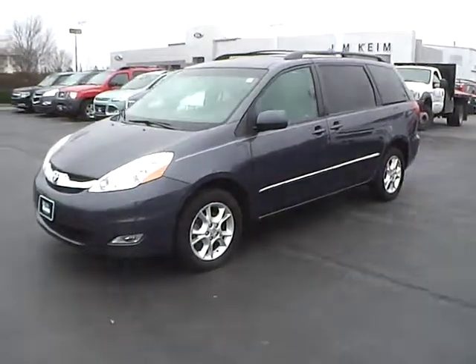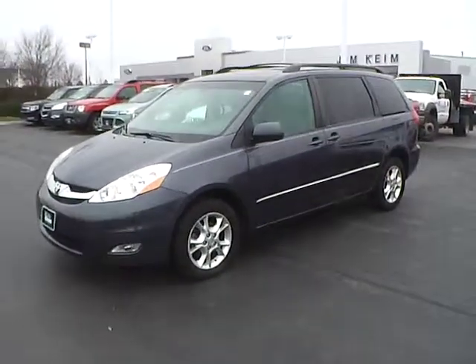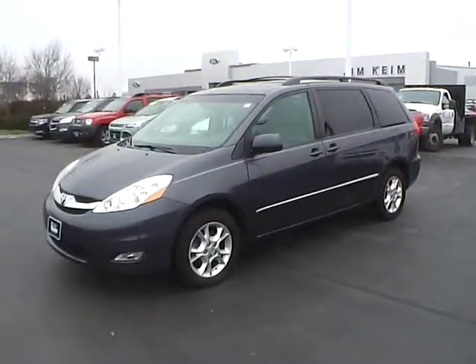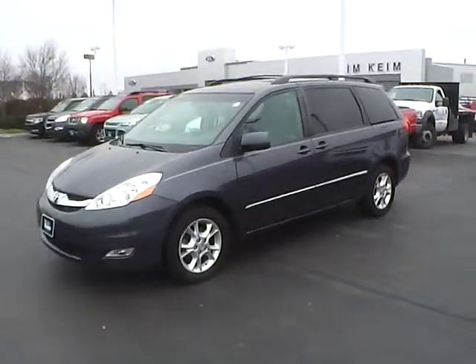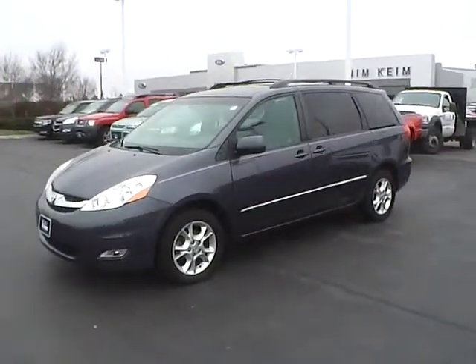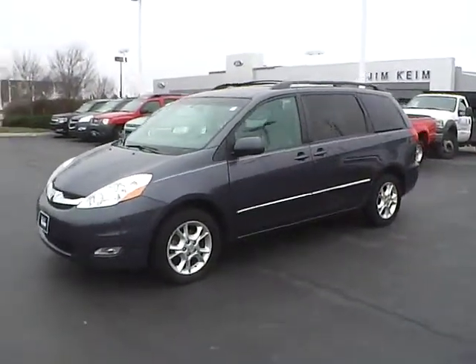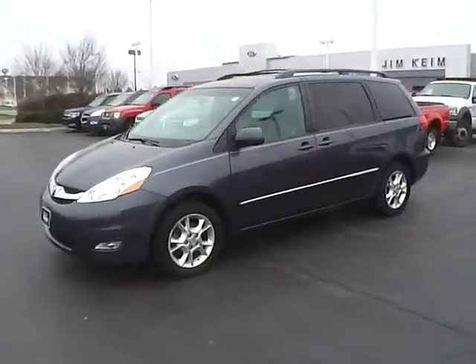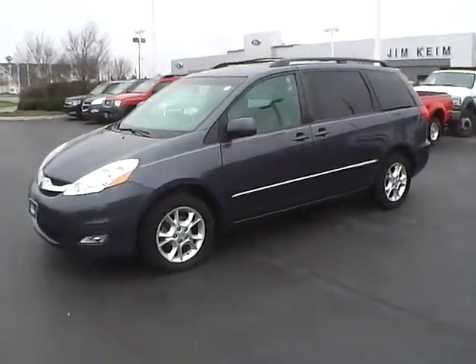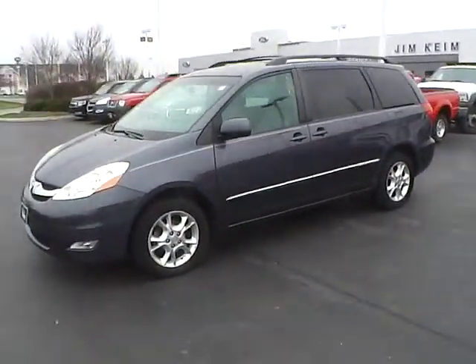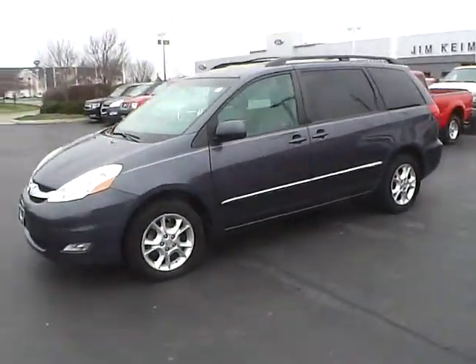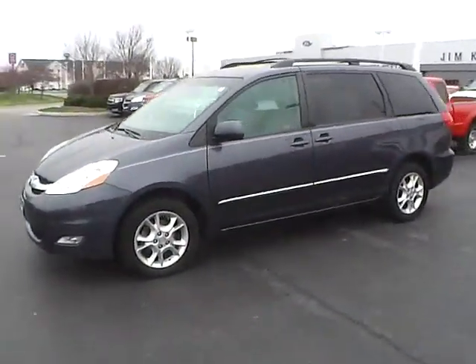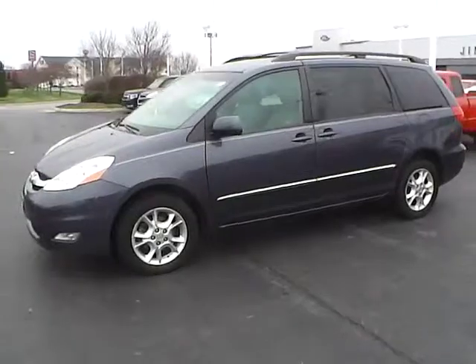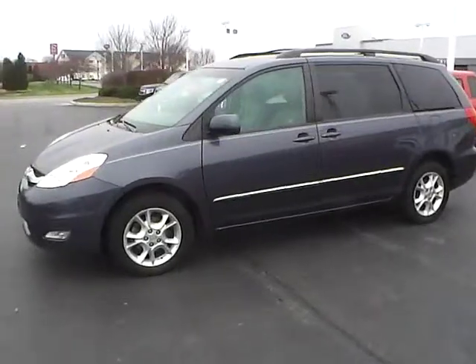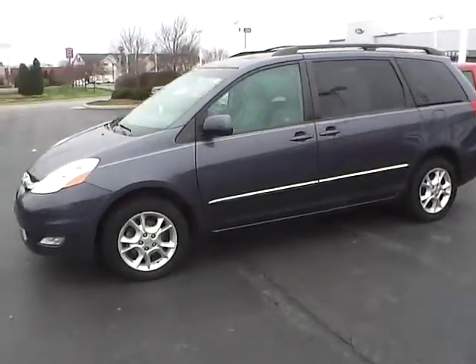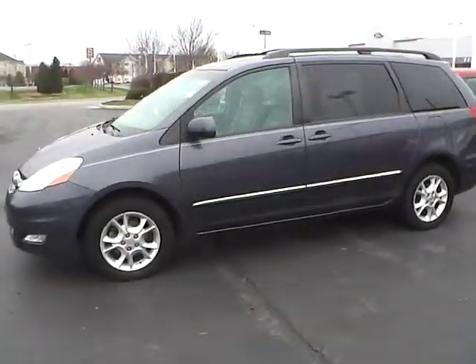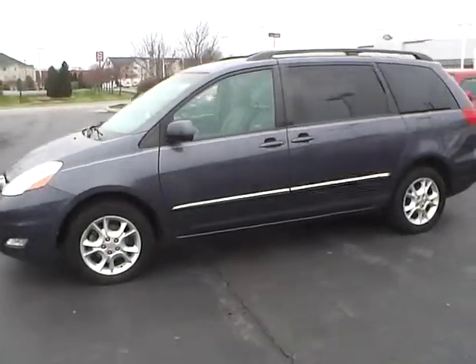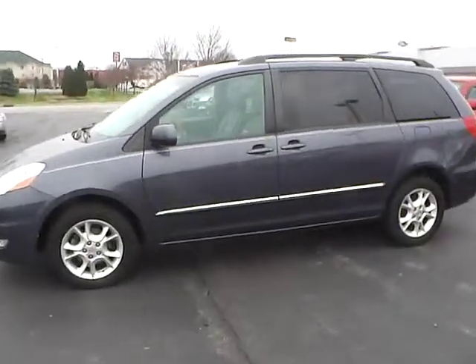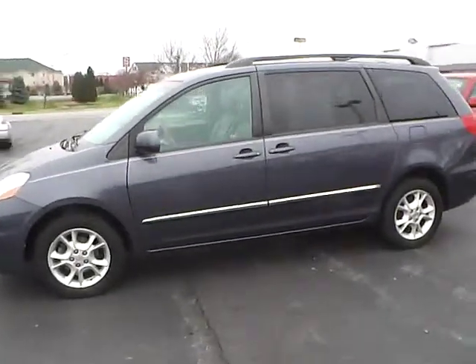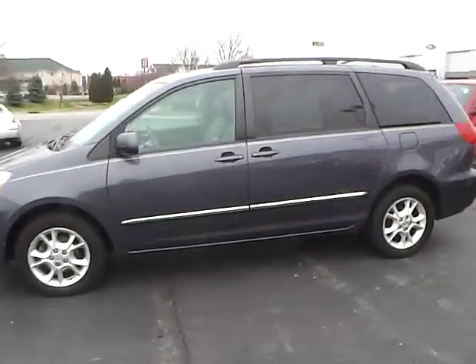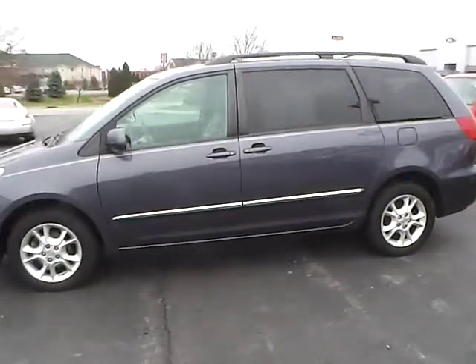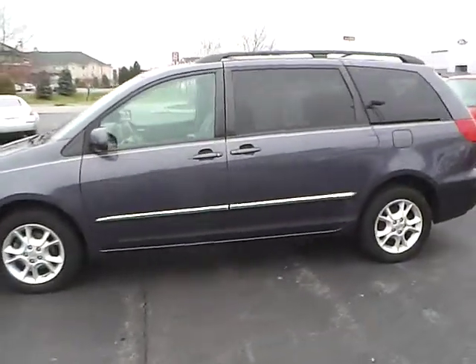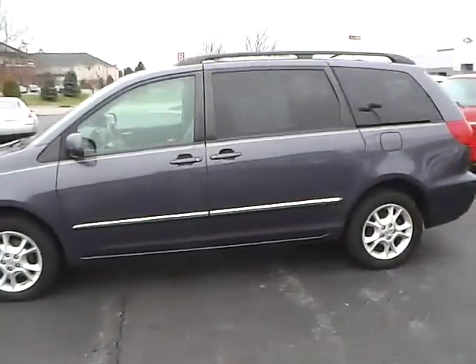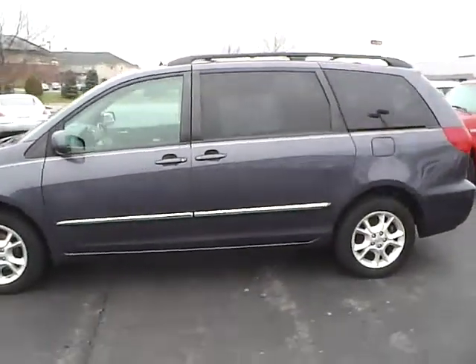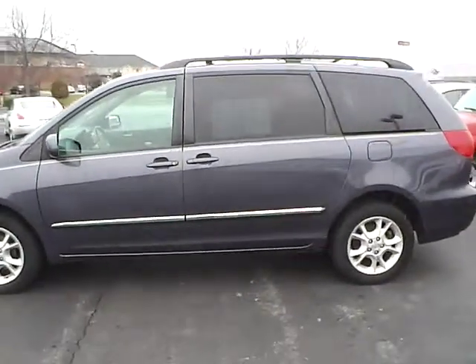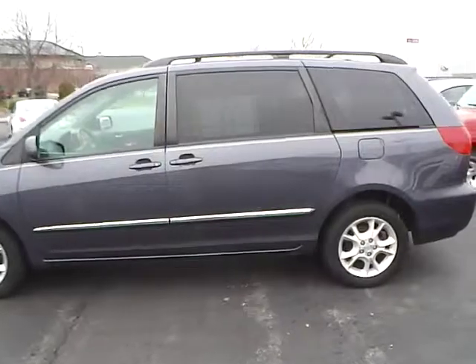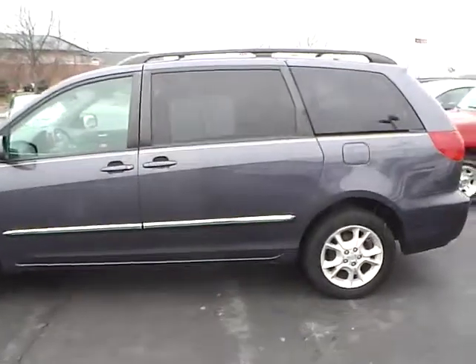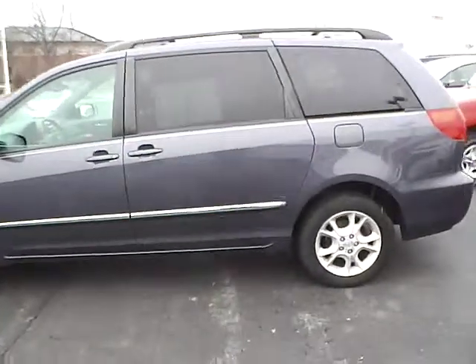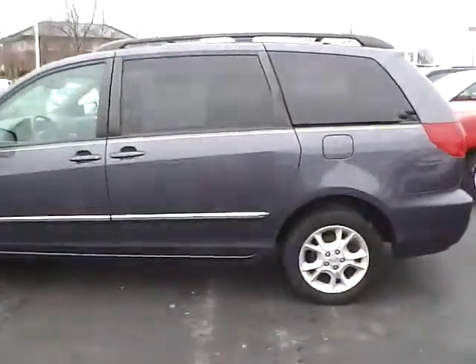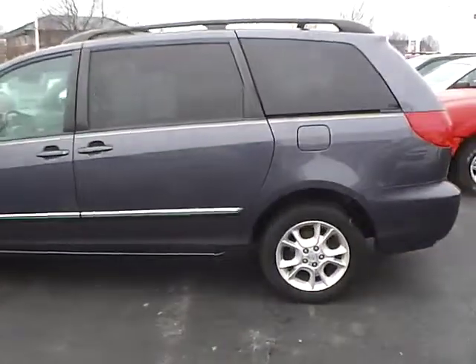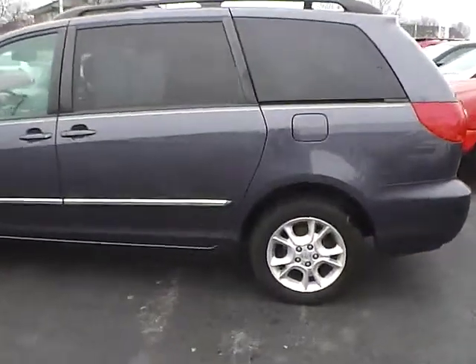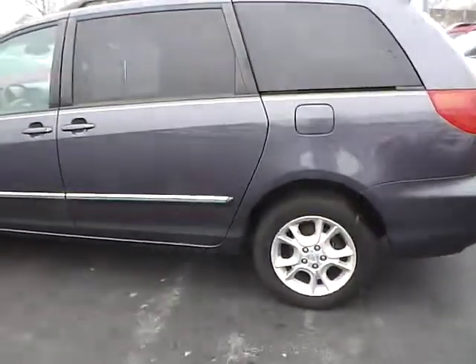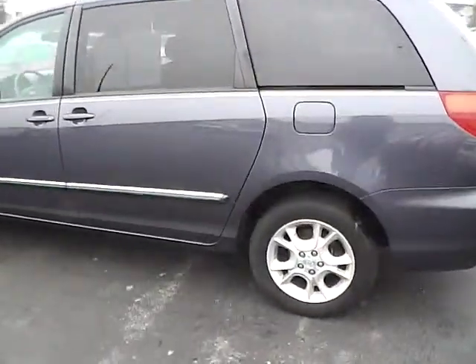Today's video is on a 2006 Toyota Sienna XLE Limited in slate metallic with a stone interior. This vehicle has a 3.3L 6-cylinder engine with an automatic transmission, currently has 127,700 miles.